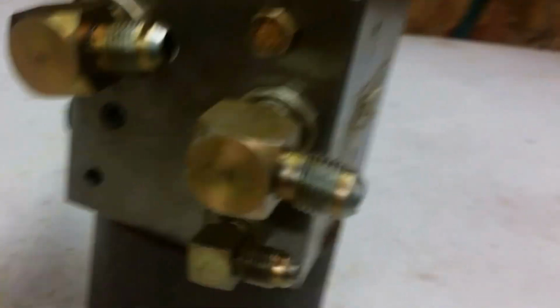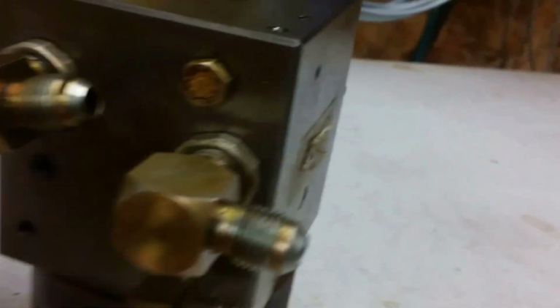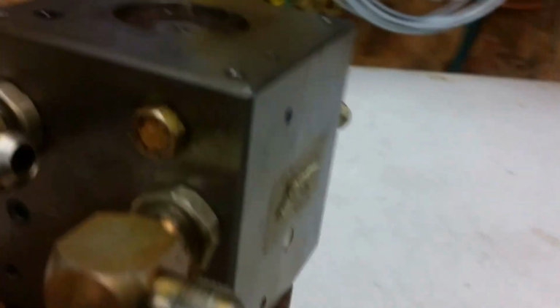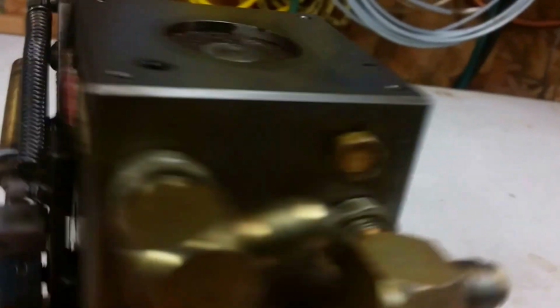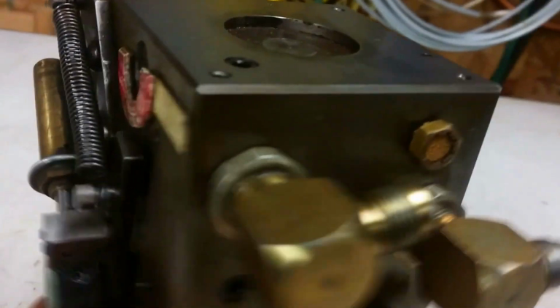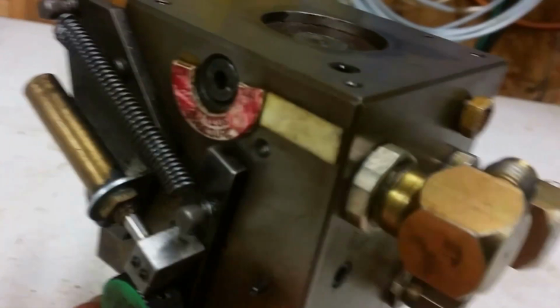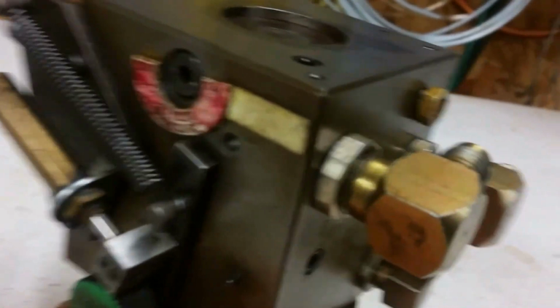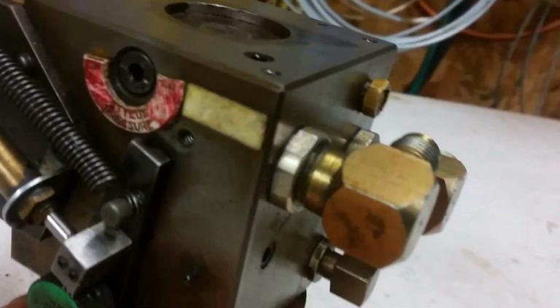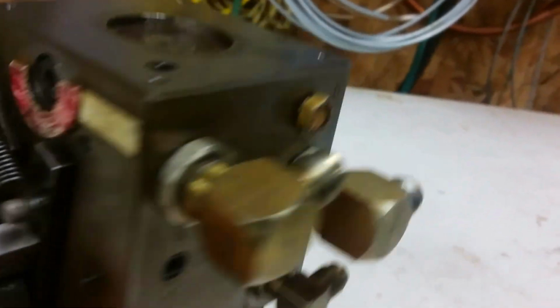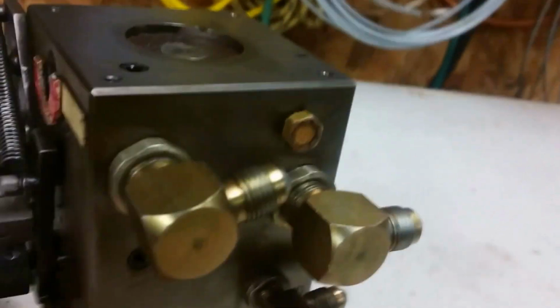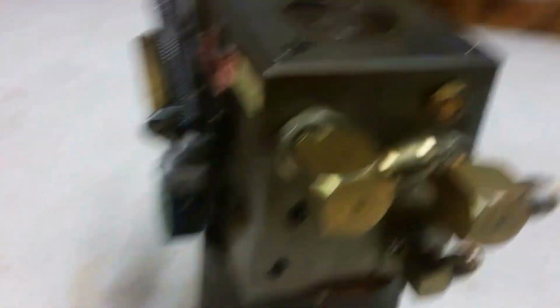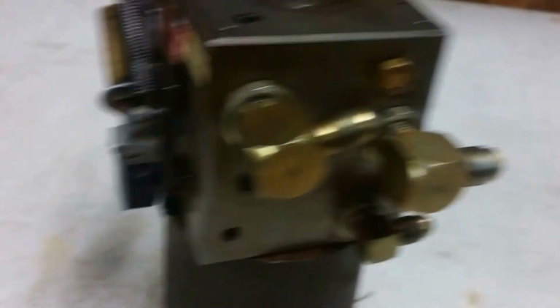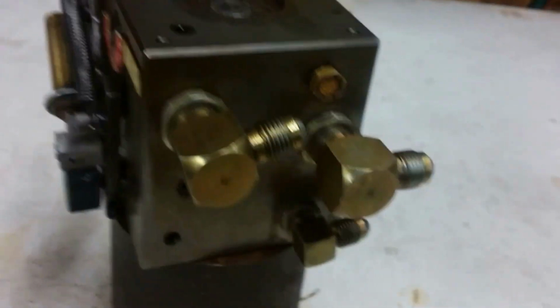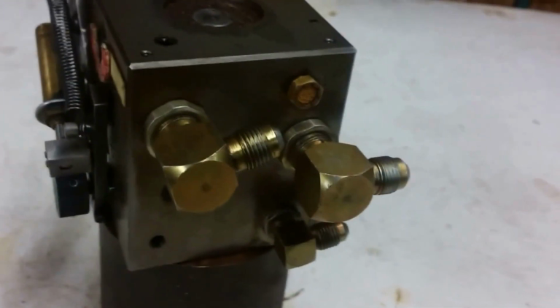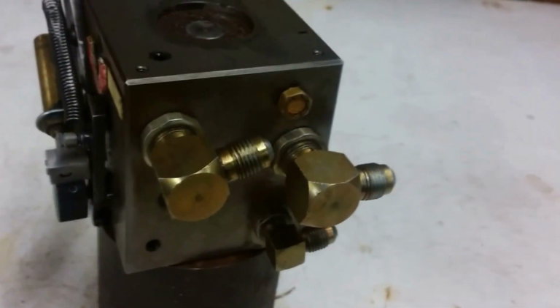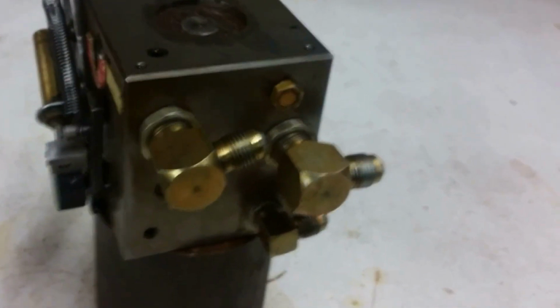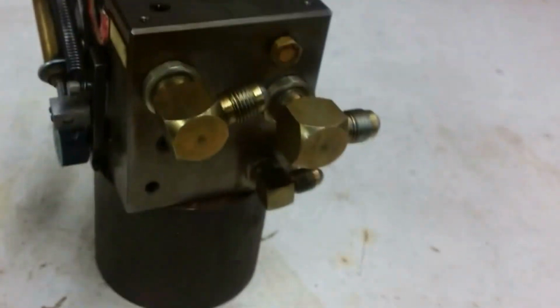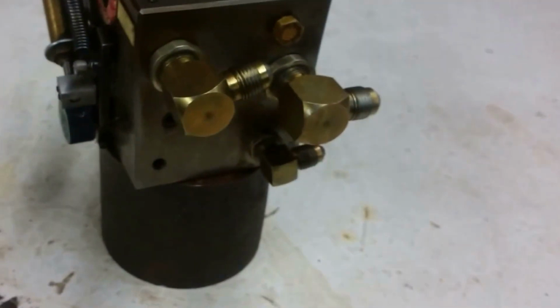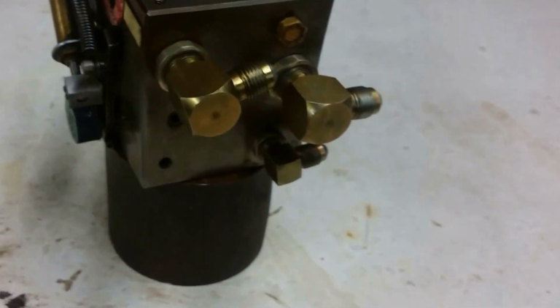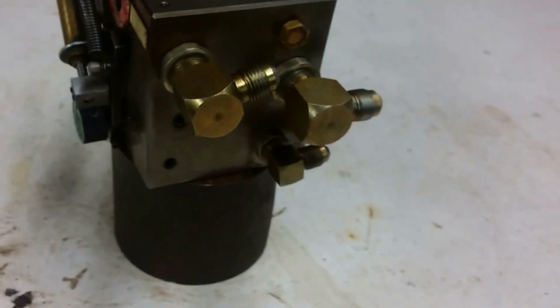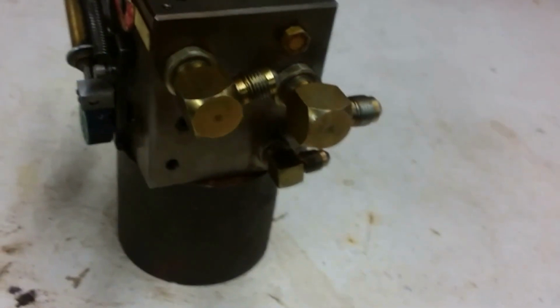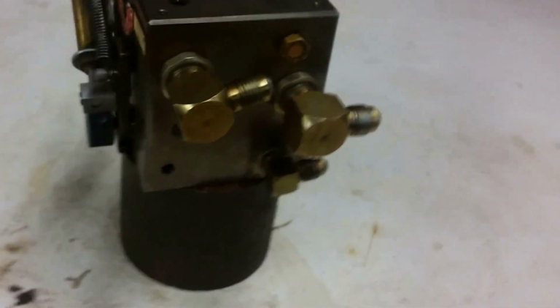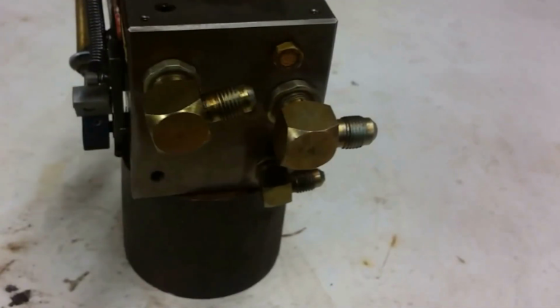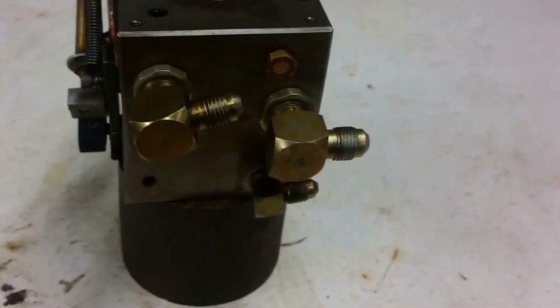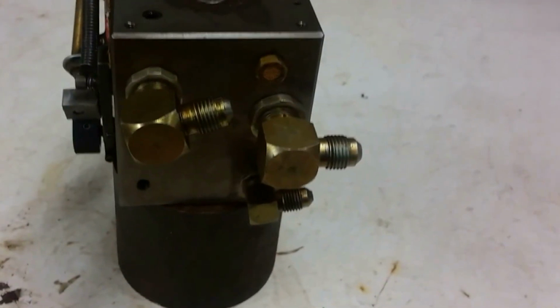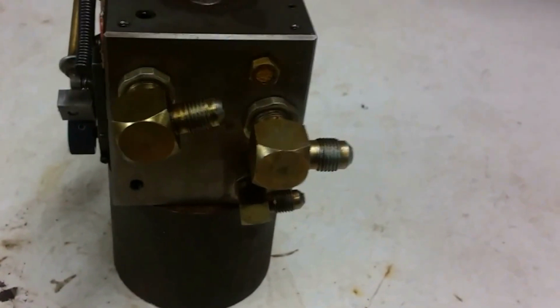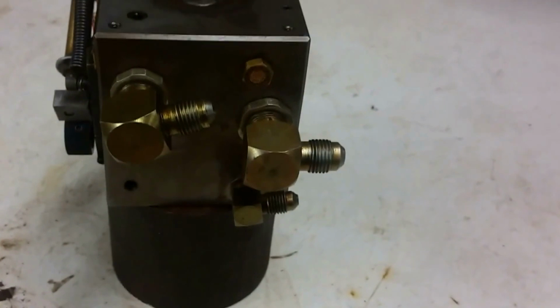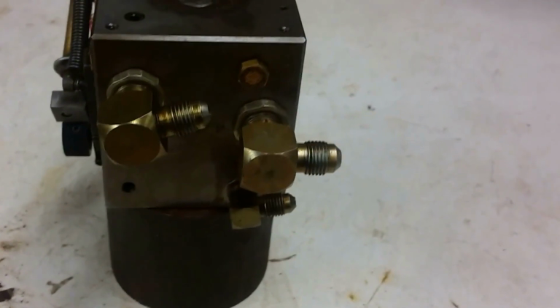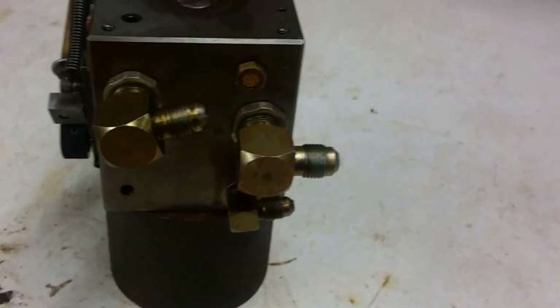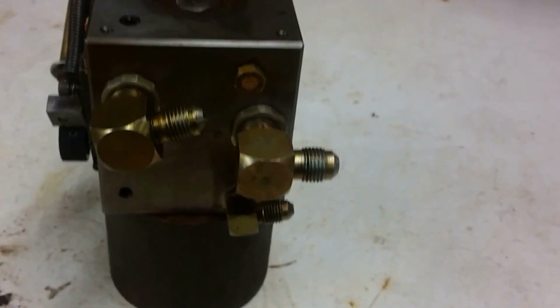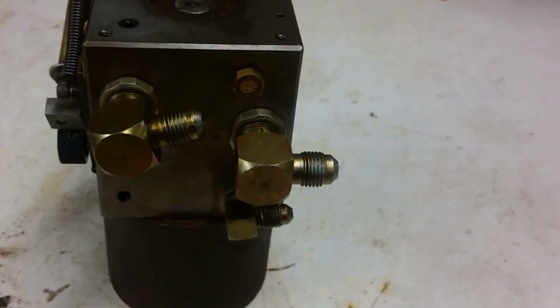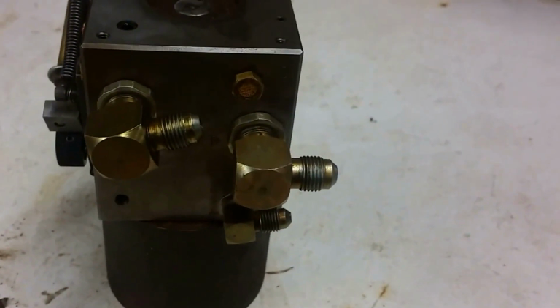Anyway, that's what I did. I'm going to hook this back up and make another video to see if I got it working.